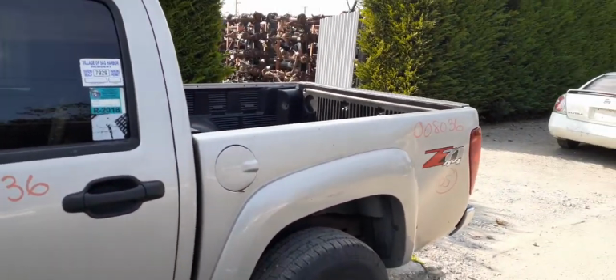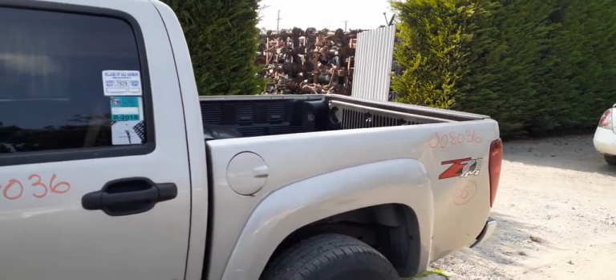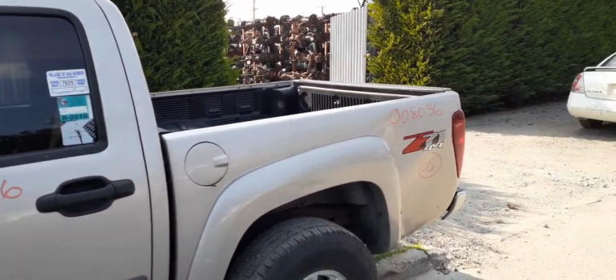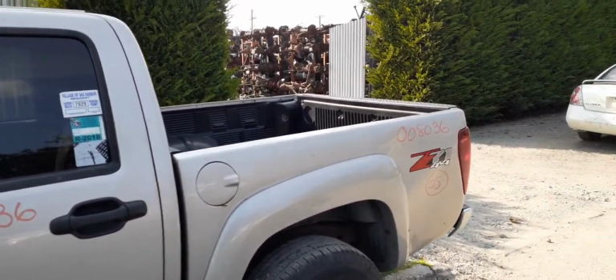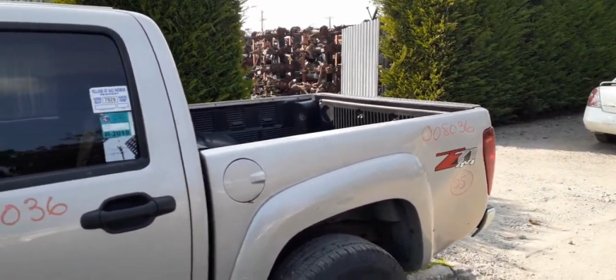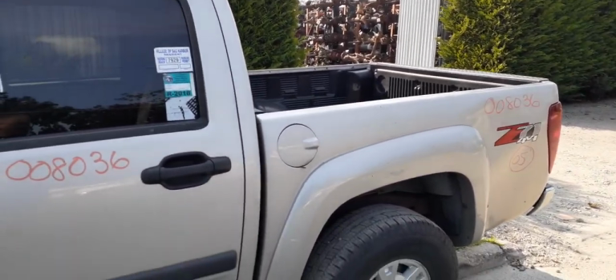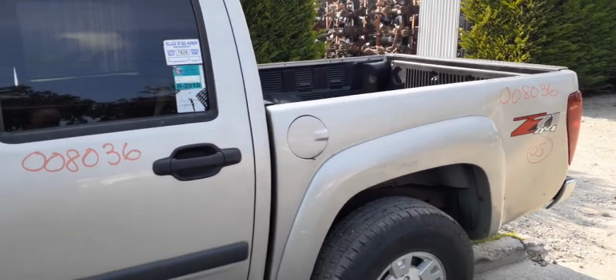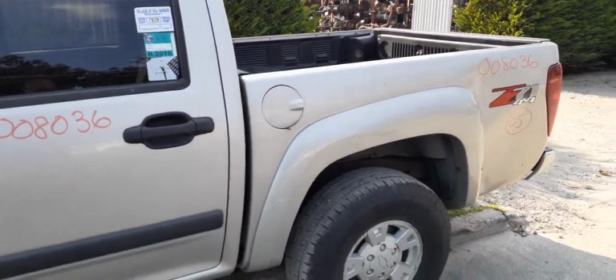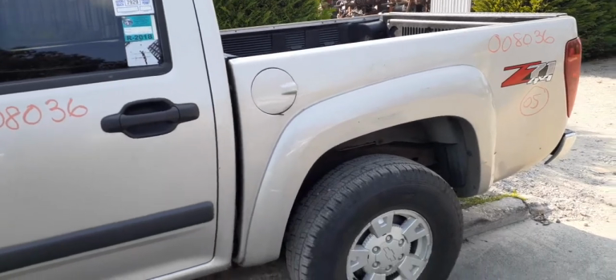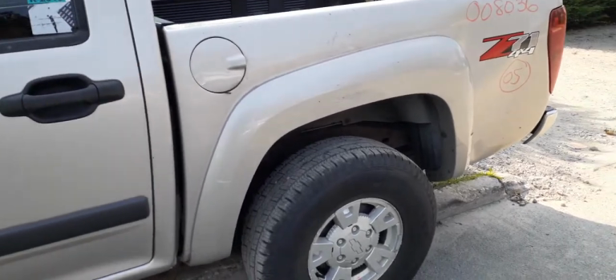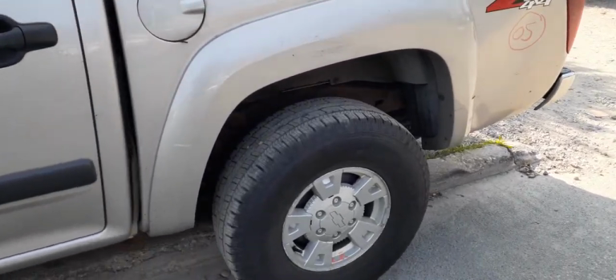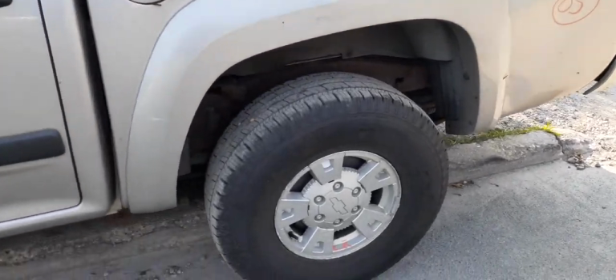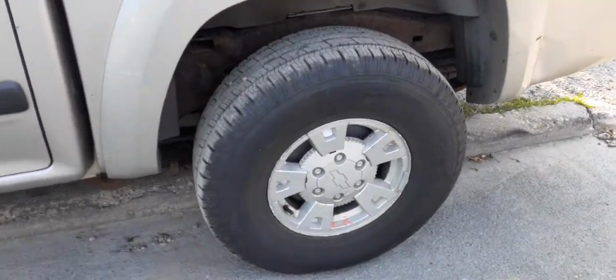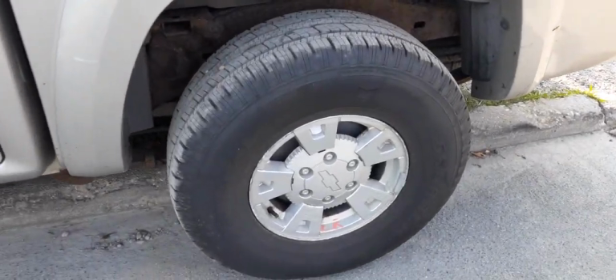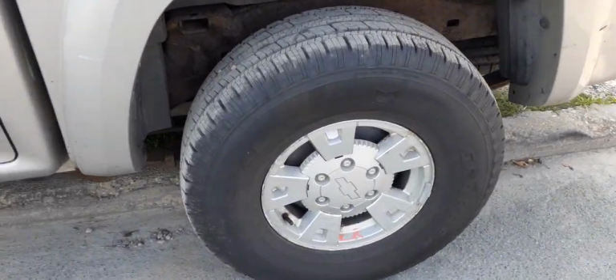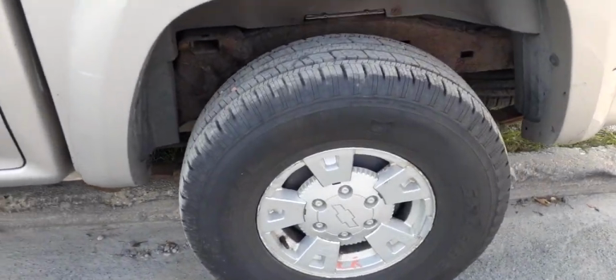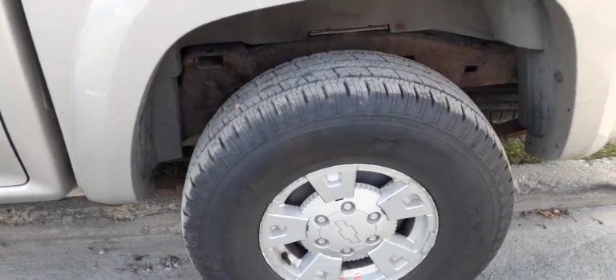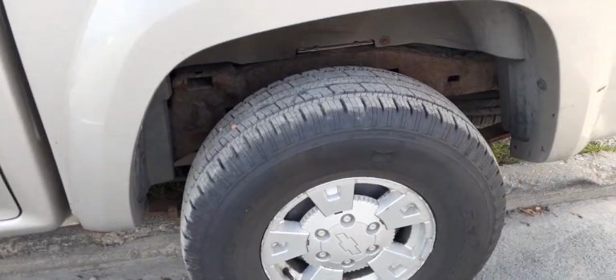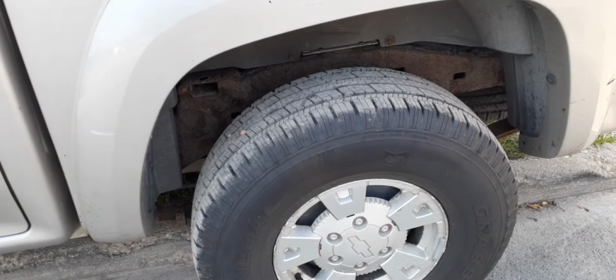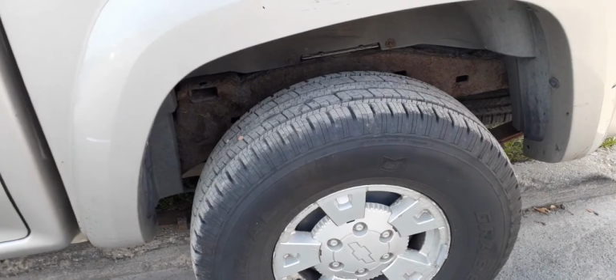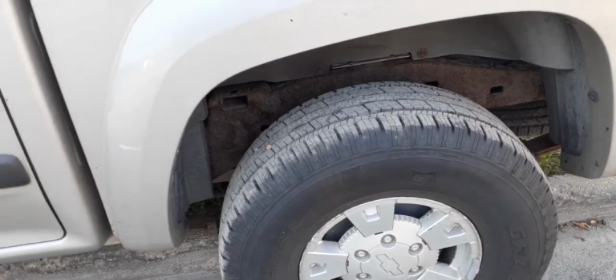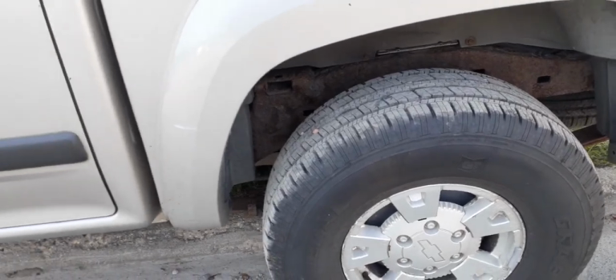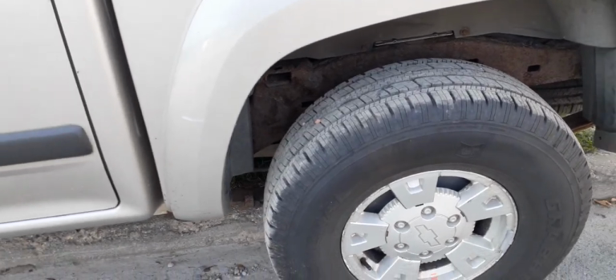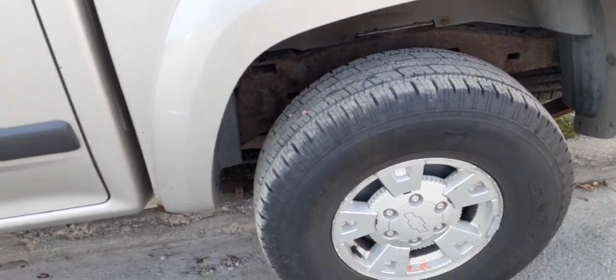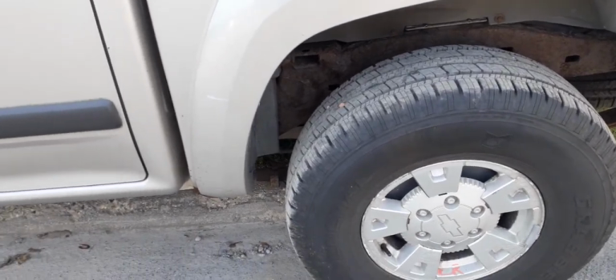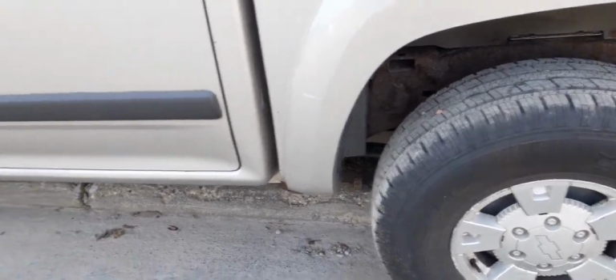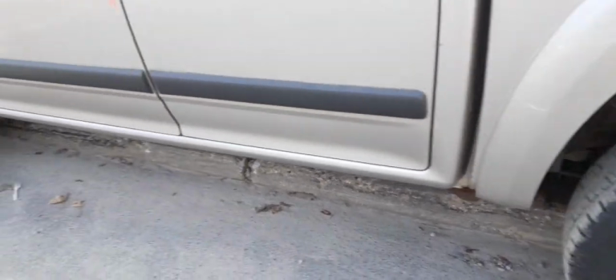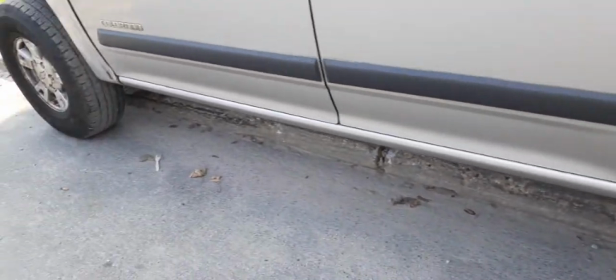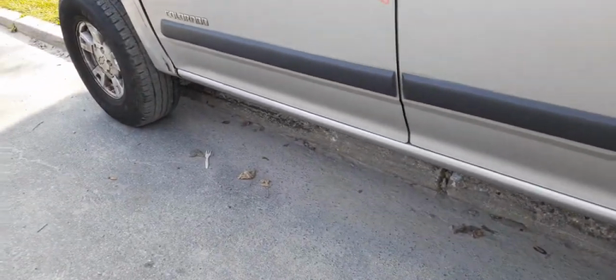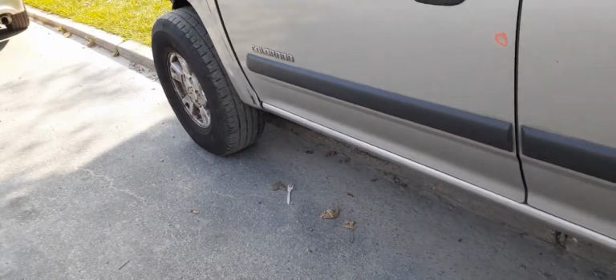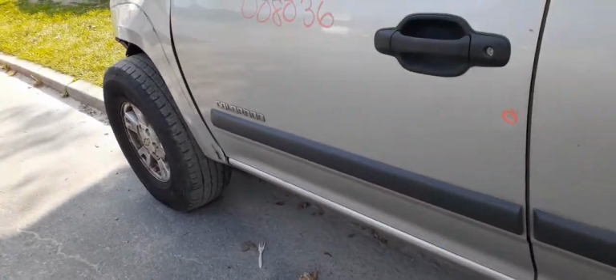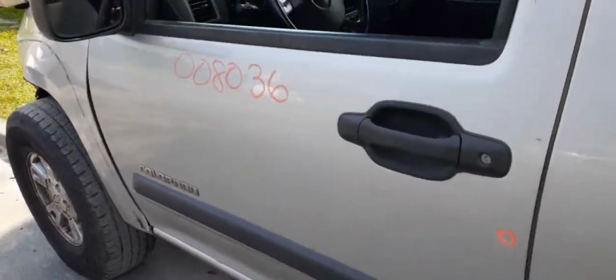You got a work truck bed. It does have the flares on it. You got the 15-inch alloy wheels. They got a little curb damage on them, but dress the truck up a little bit, spray paint them silver, you're down the road.